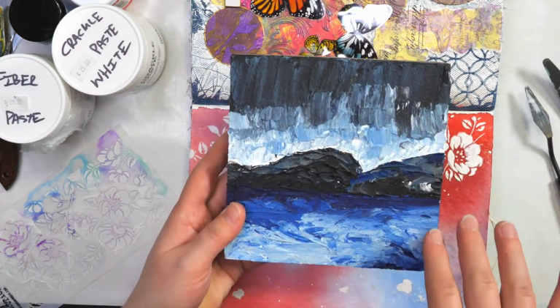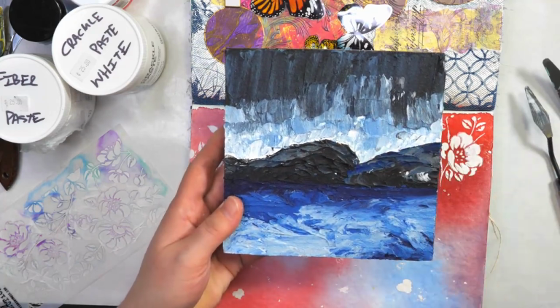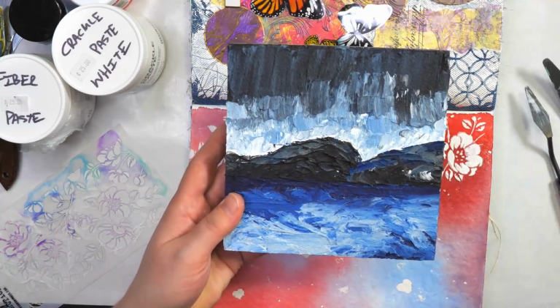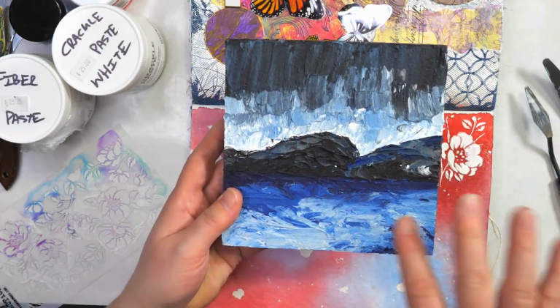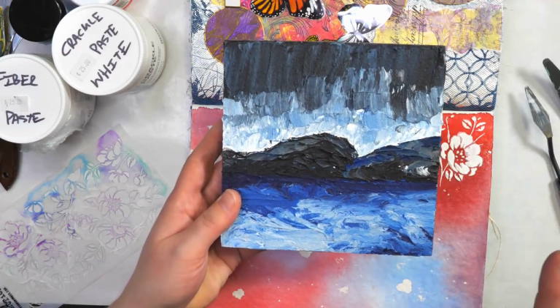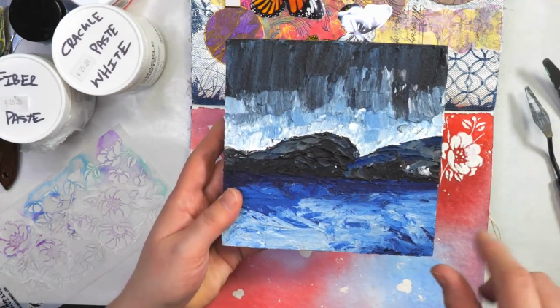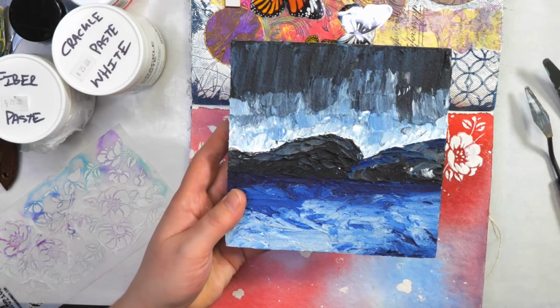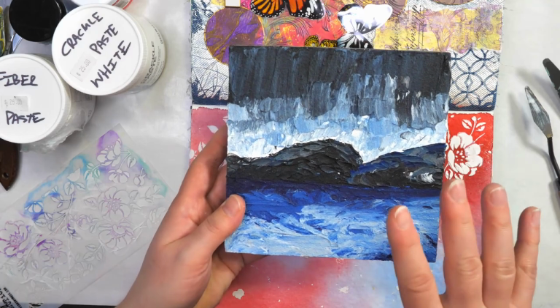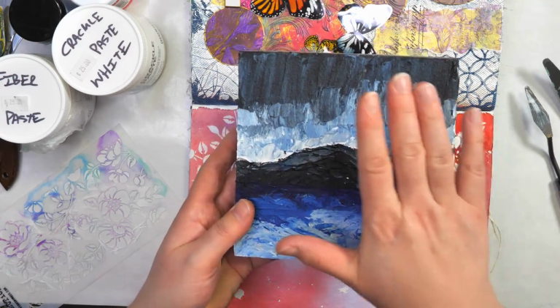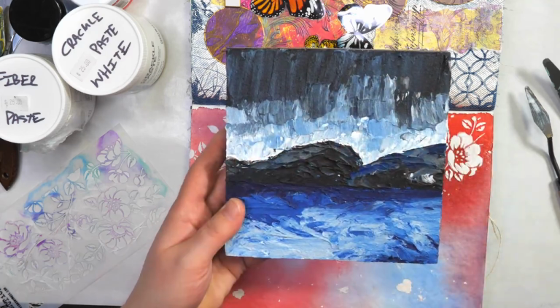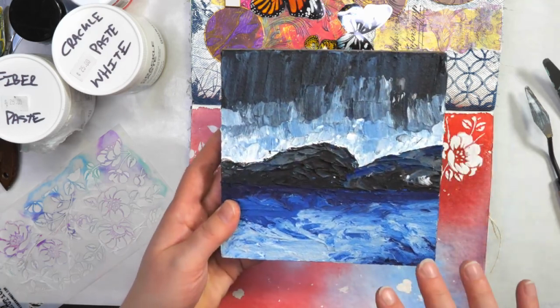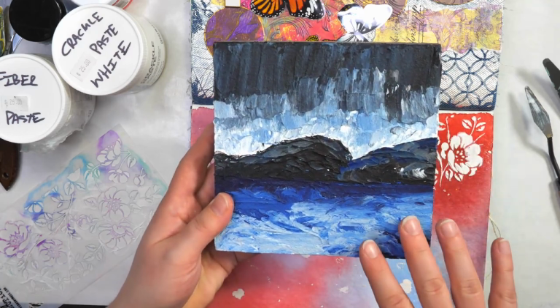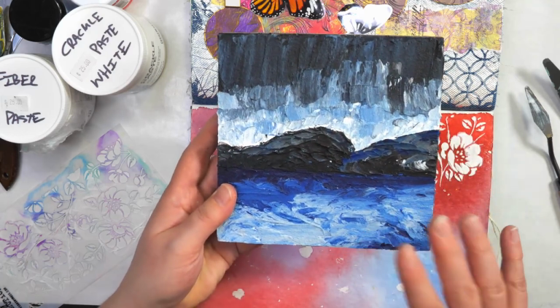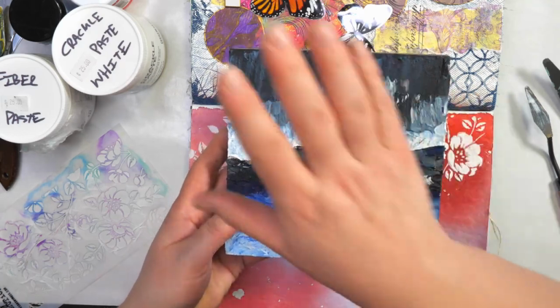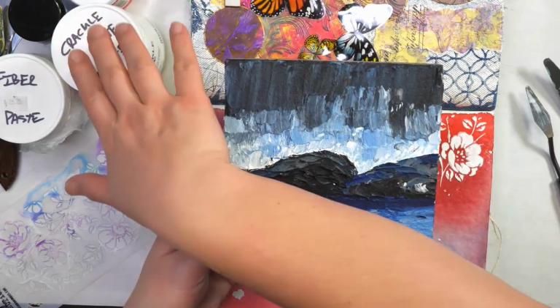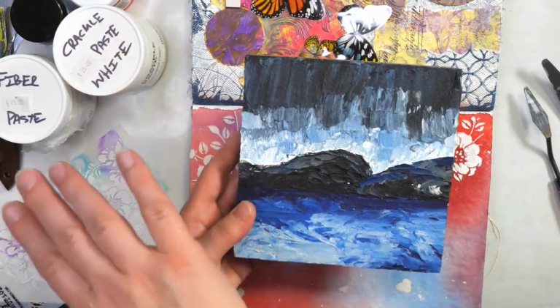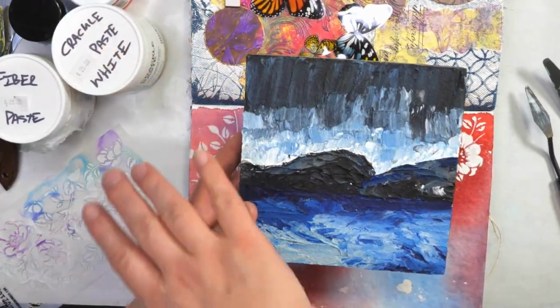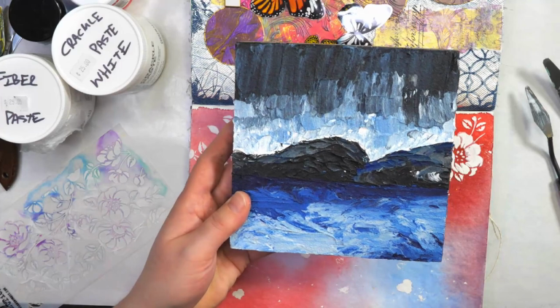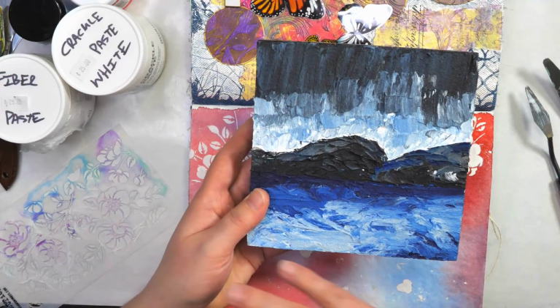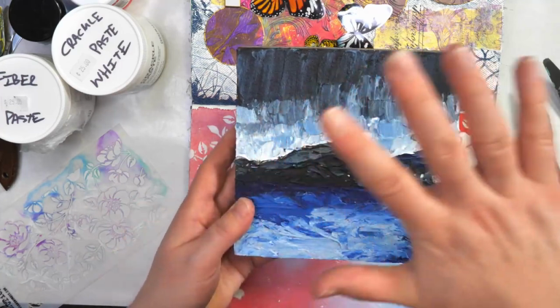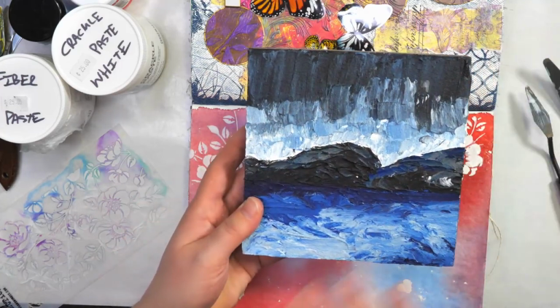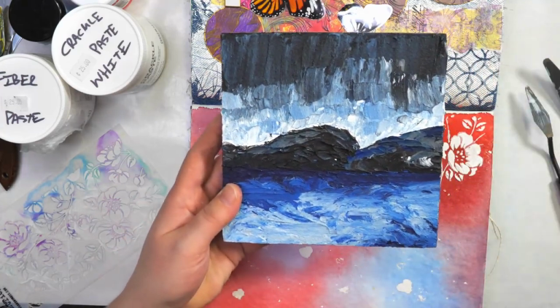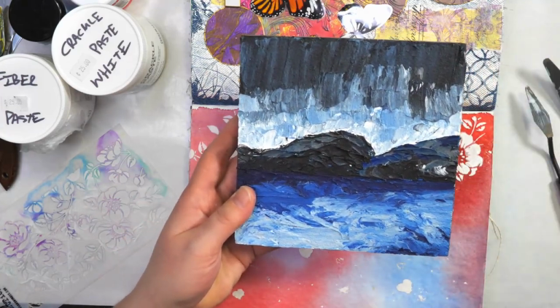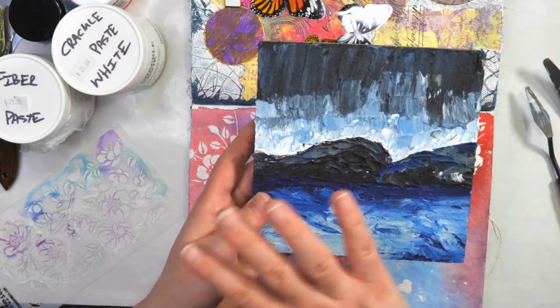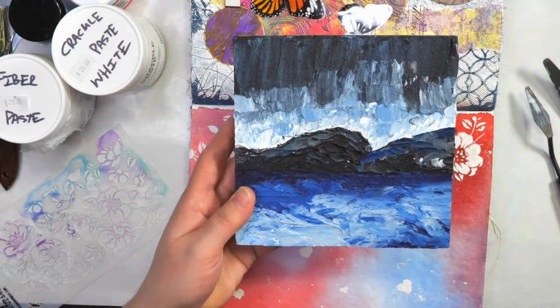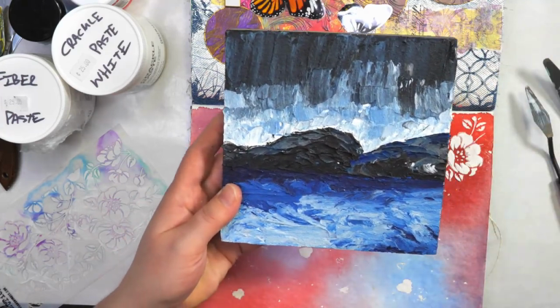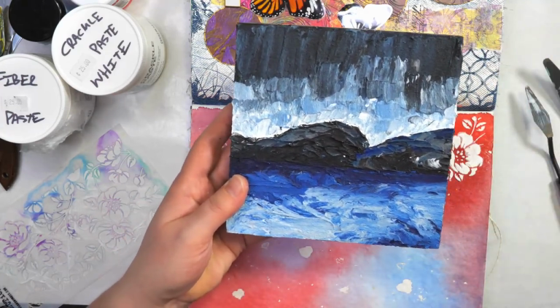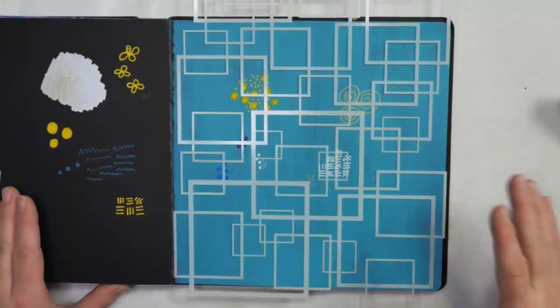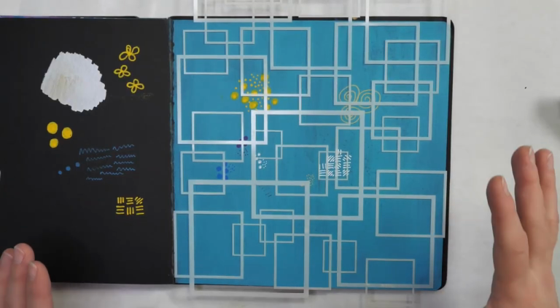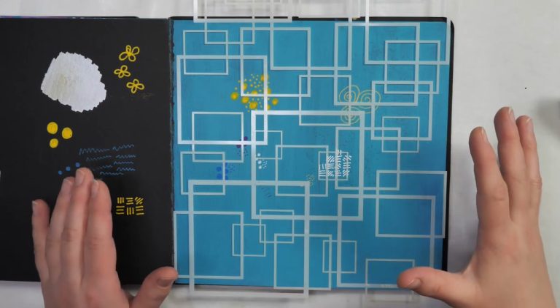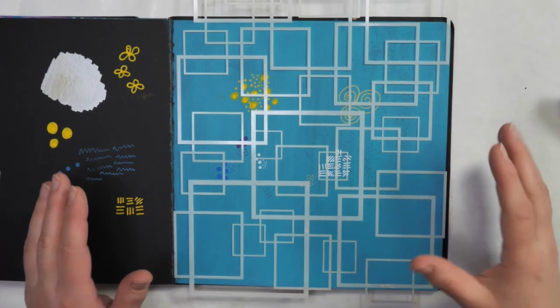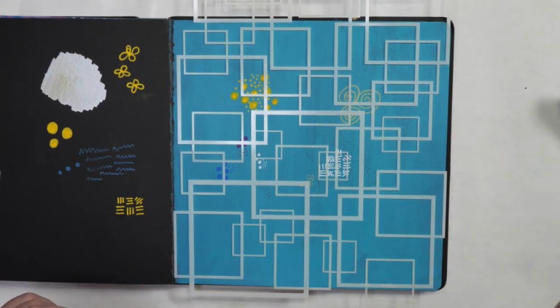Part of why I get larger containers is that I'm doing classes and I do like using a lot. I also do palette paintings — this one is all done with a palette knife, paste, and different colors. In a couple of weeks I'll be showing you how to color your mediums so you can use one white medium colored a bunch of different ways to create your own palette painting.